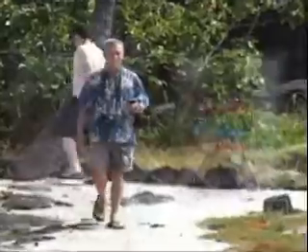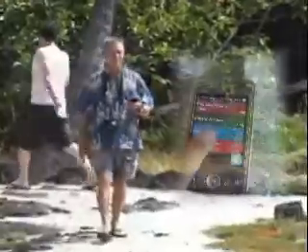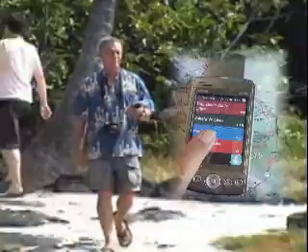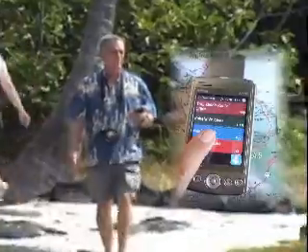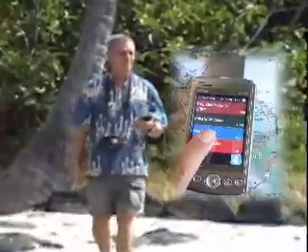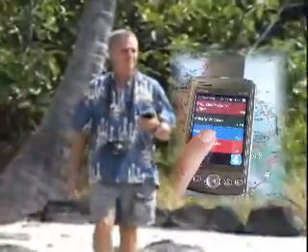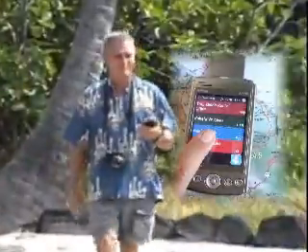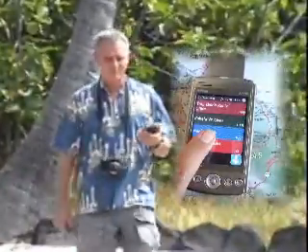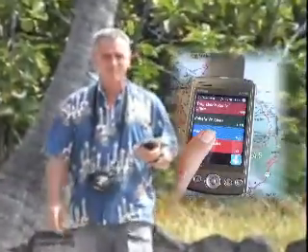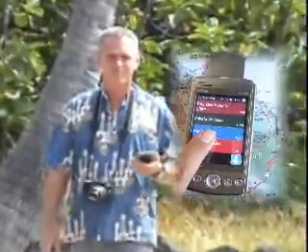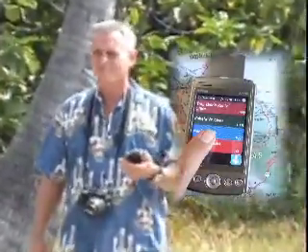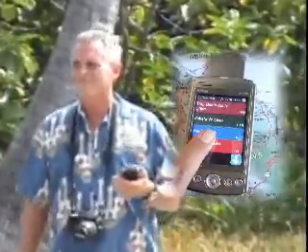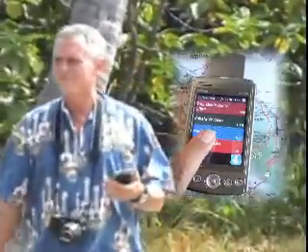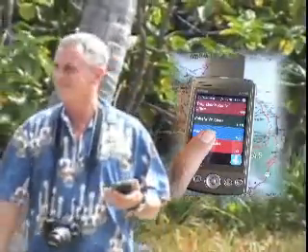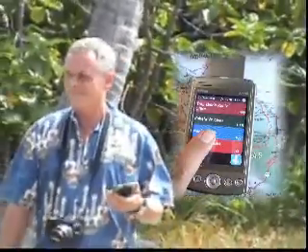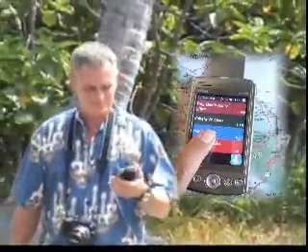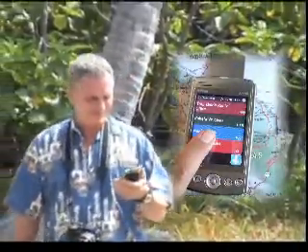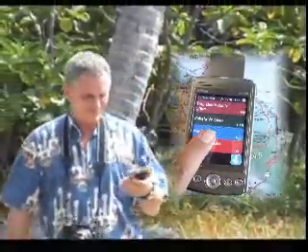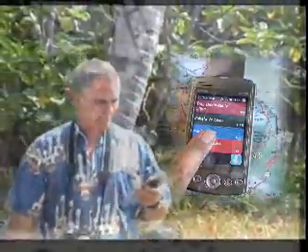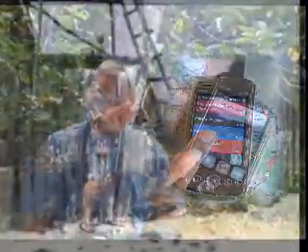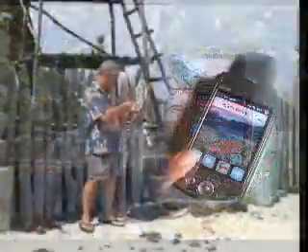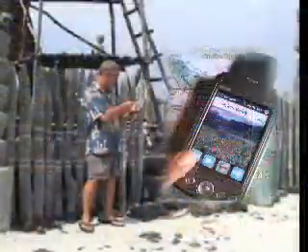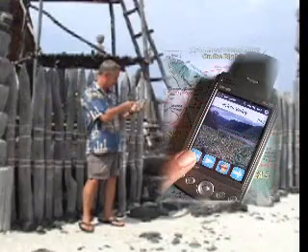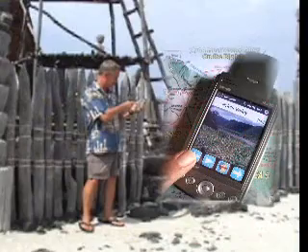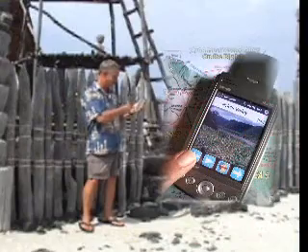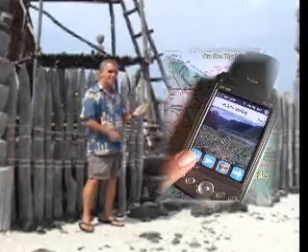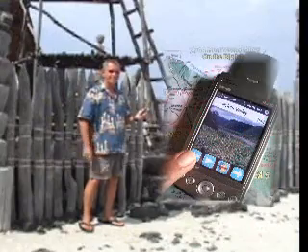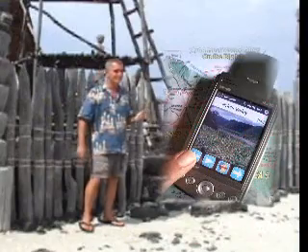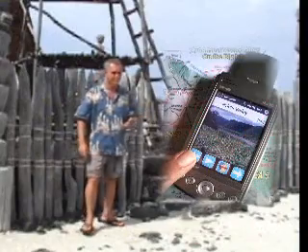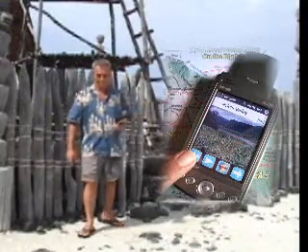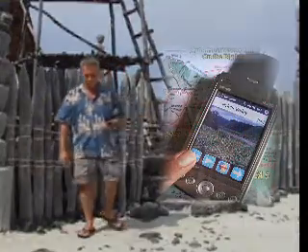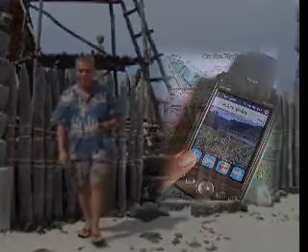In explore mode, the three nearest sites are automatically displayed. To play the video program on any site, simply touch the screen on that site's banner.